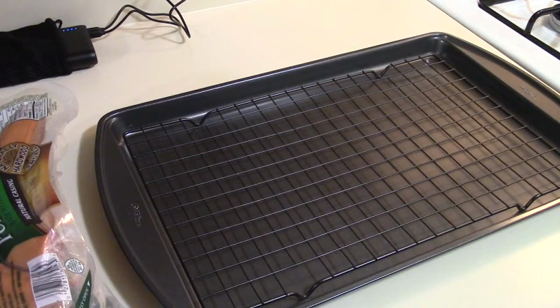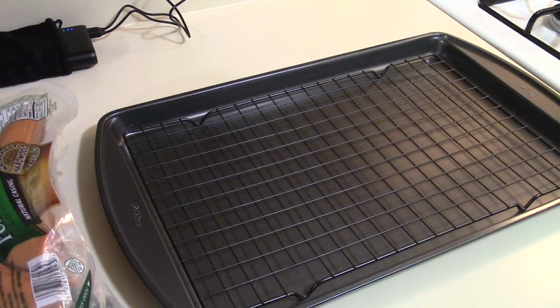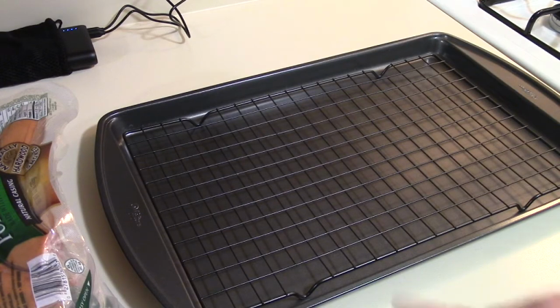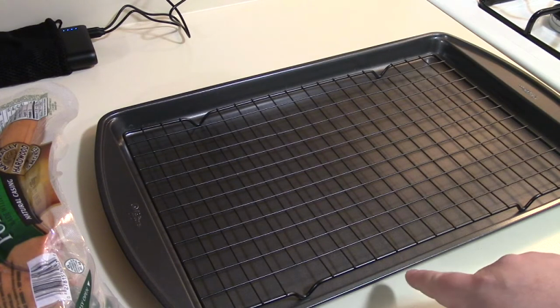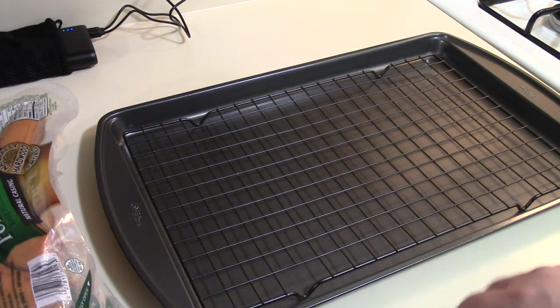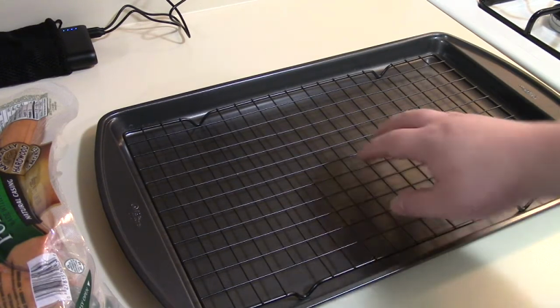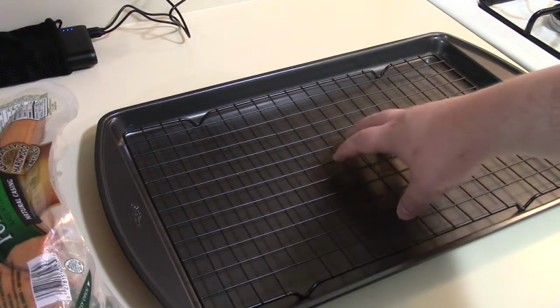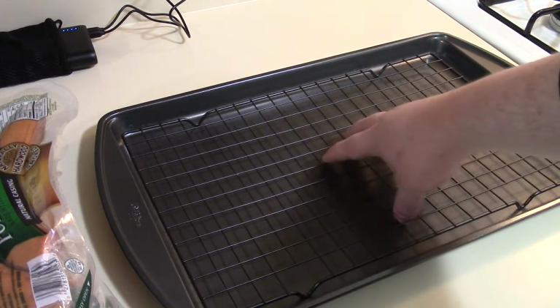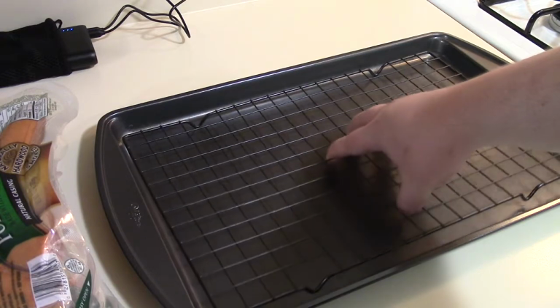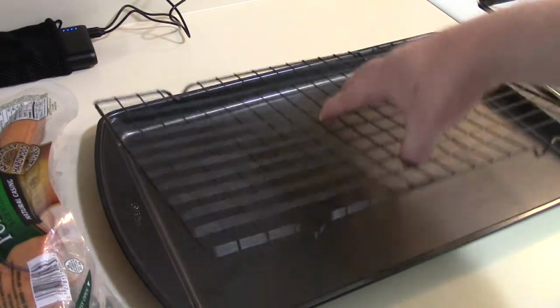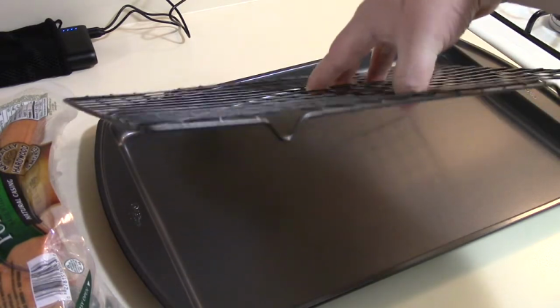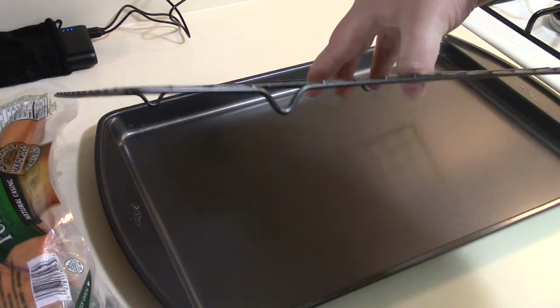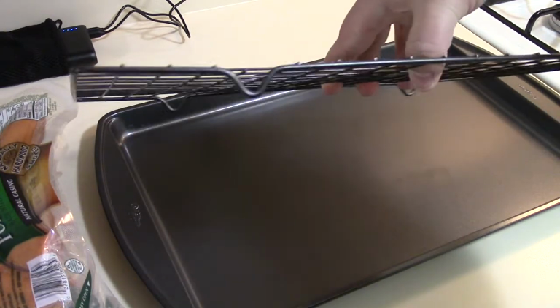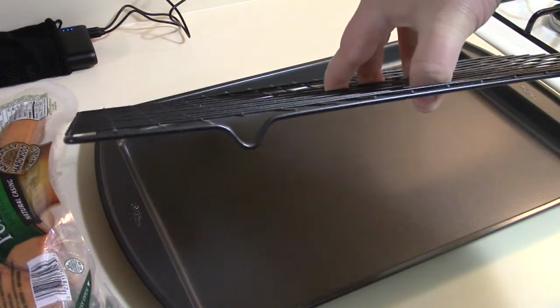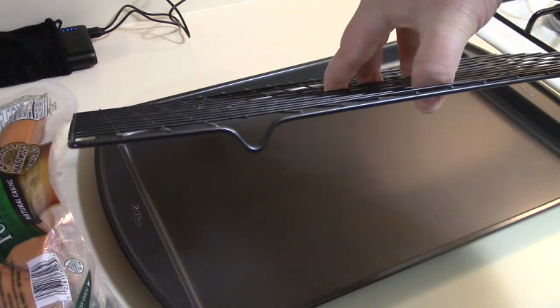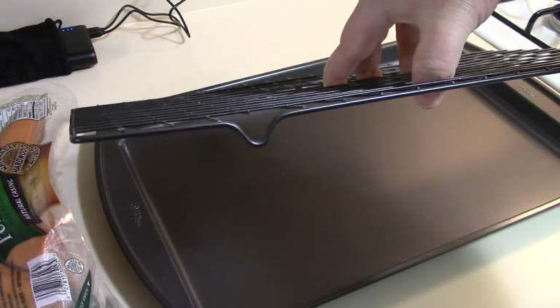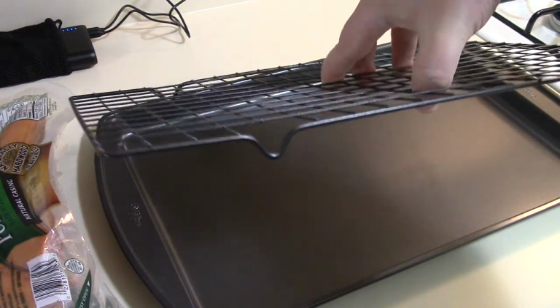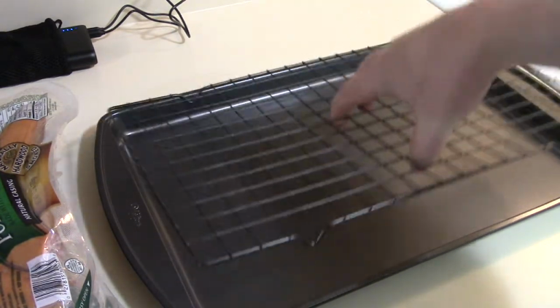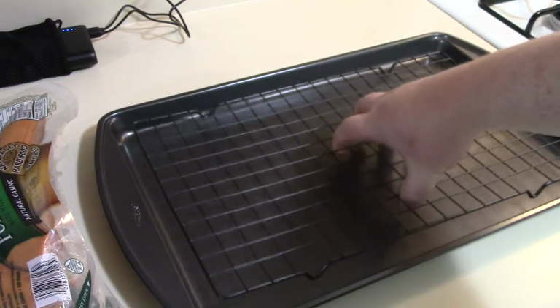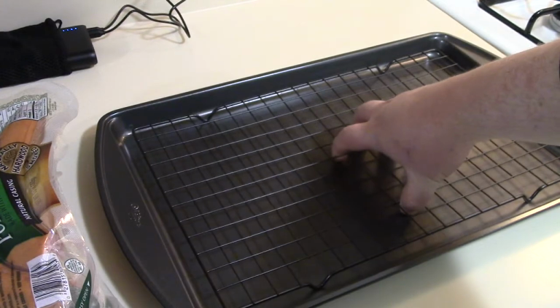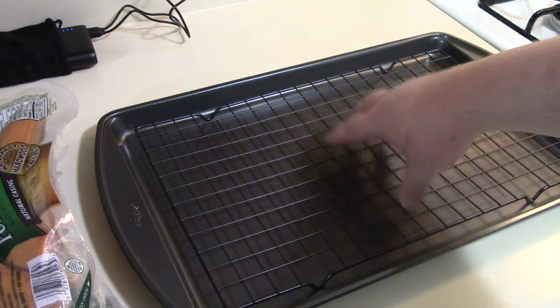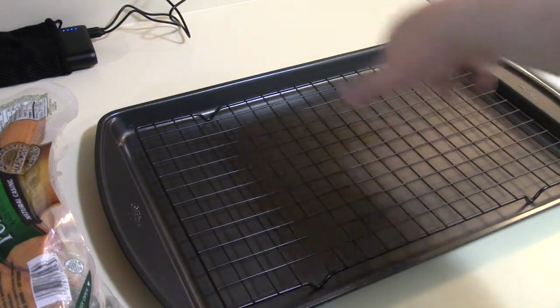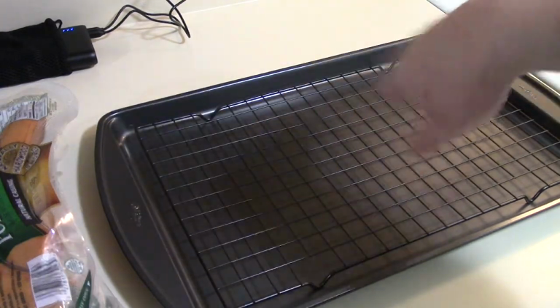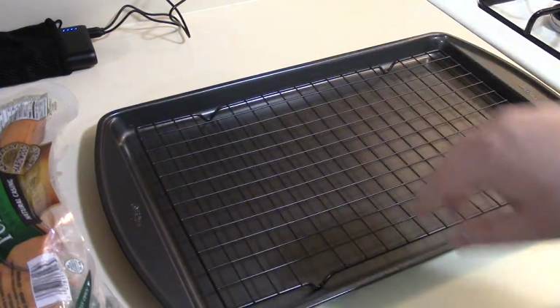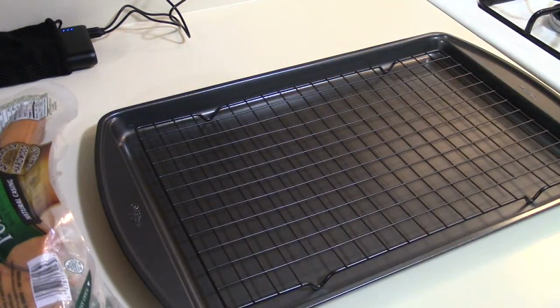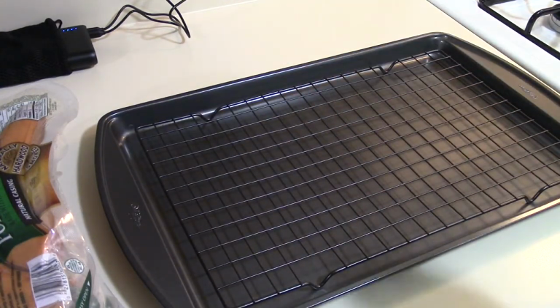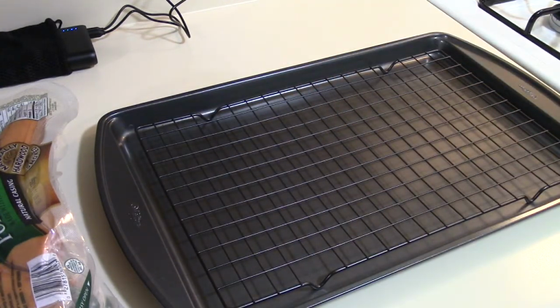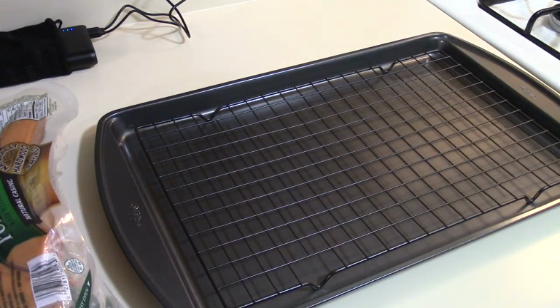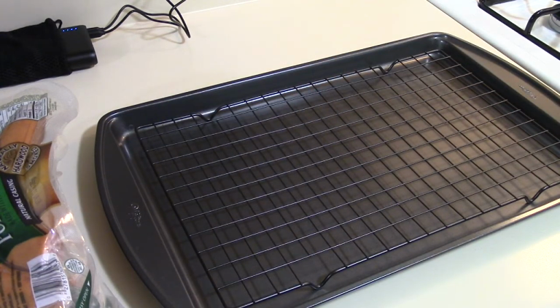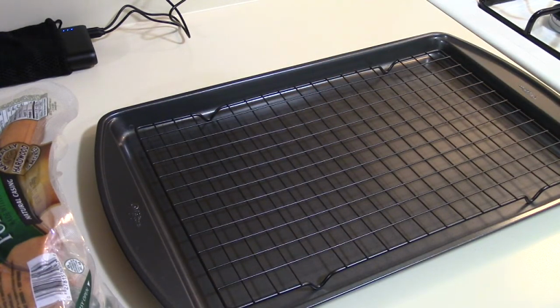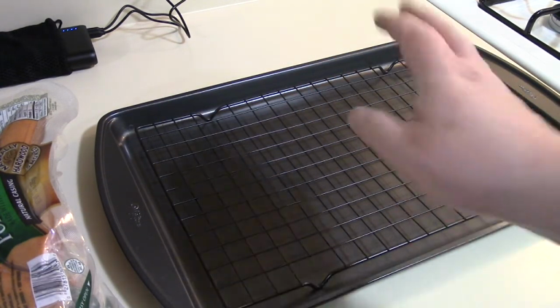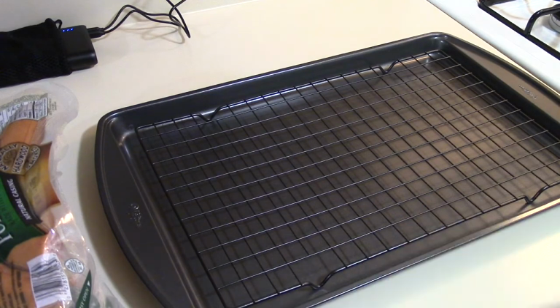Next thing you're going to need is a baking pan and a baking rack. This lifts your food up off the surface so the heat can circulate — it cooks better this way. Plus the fat drips off.